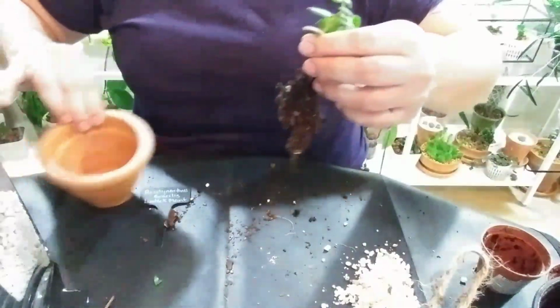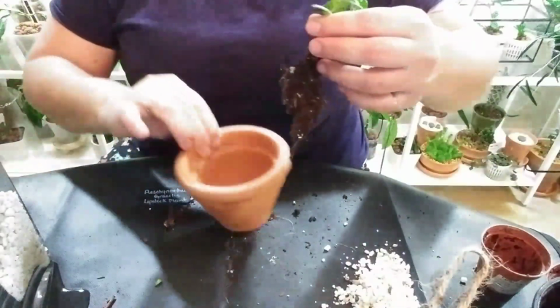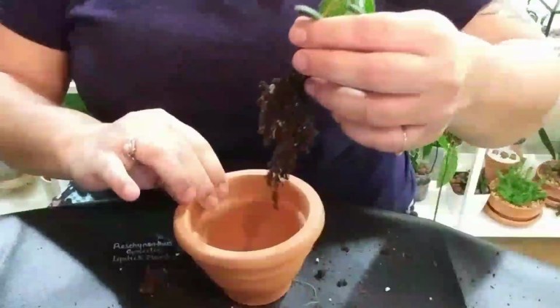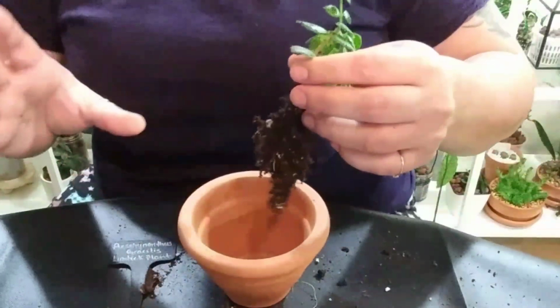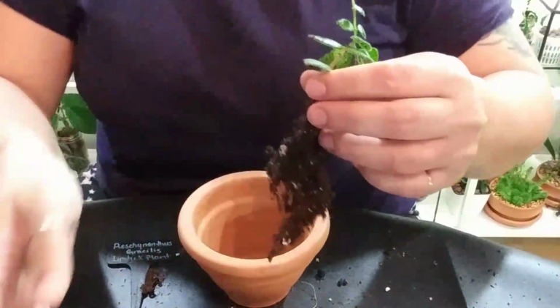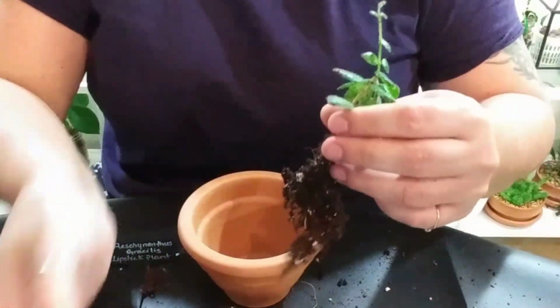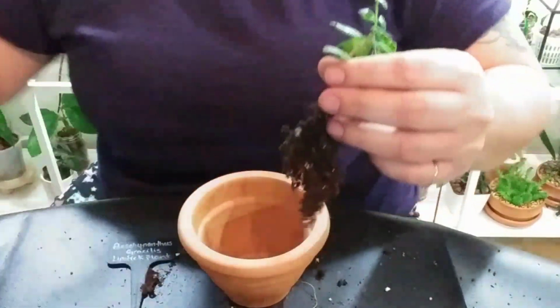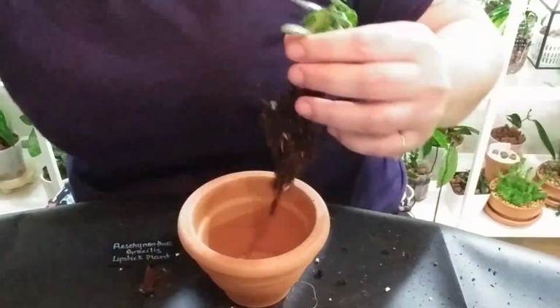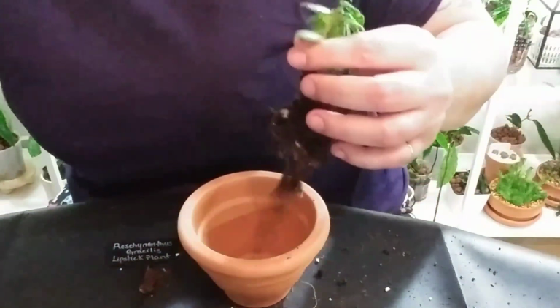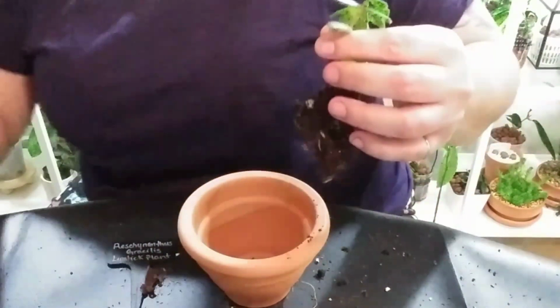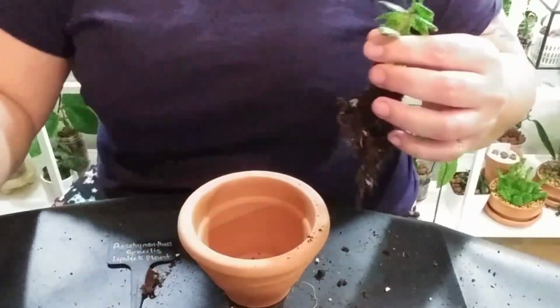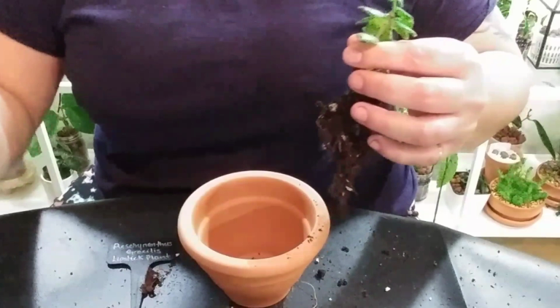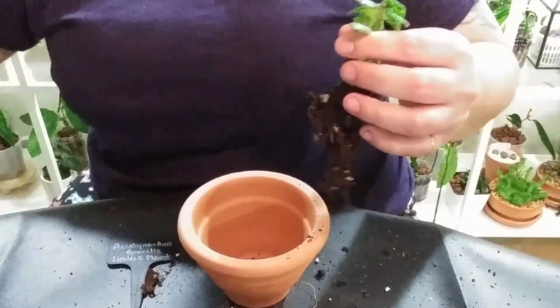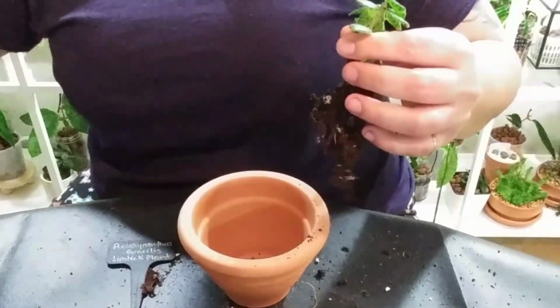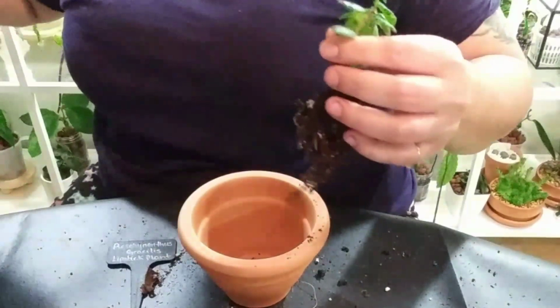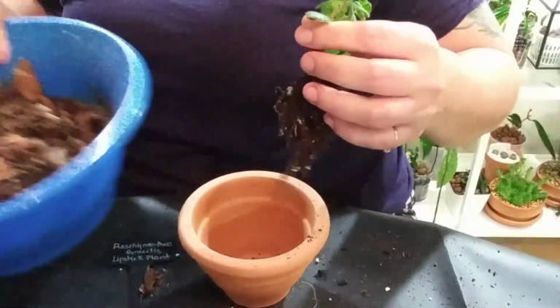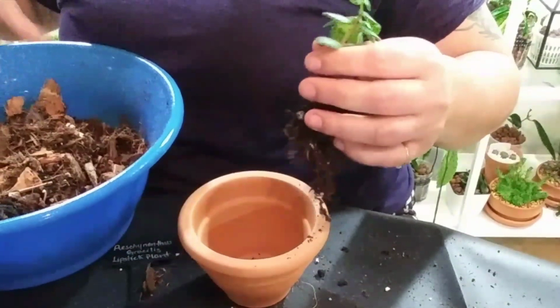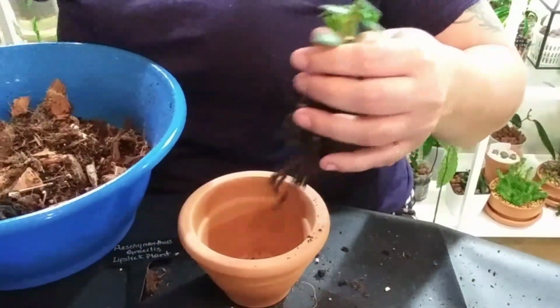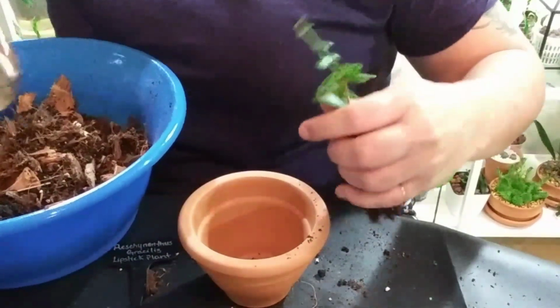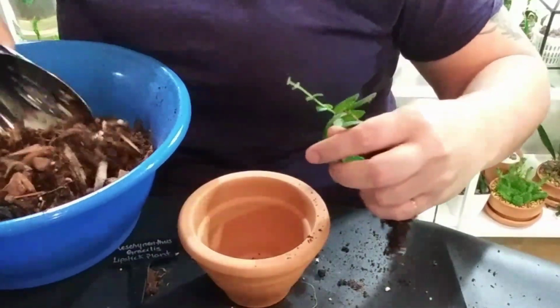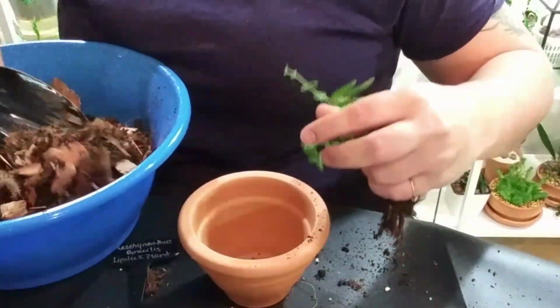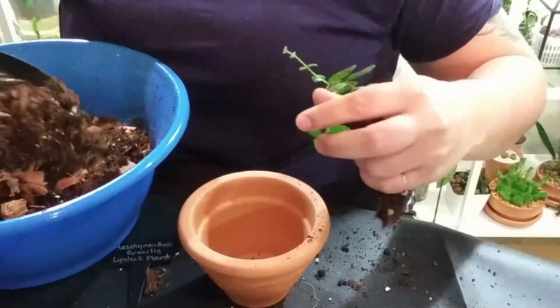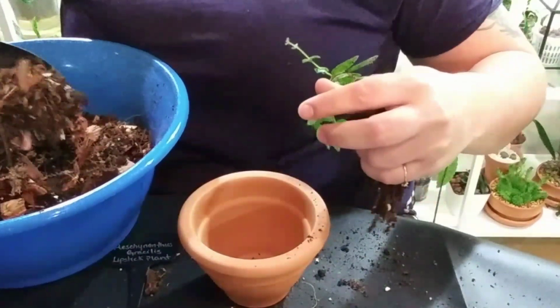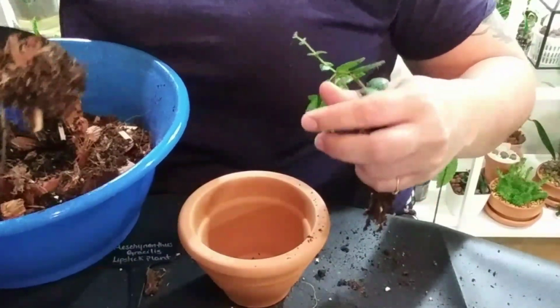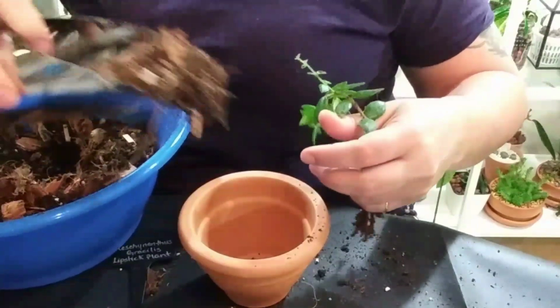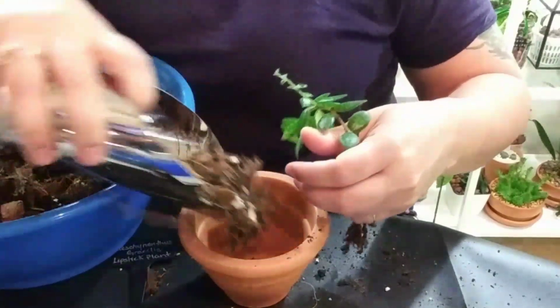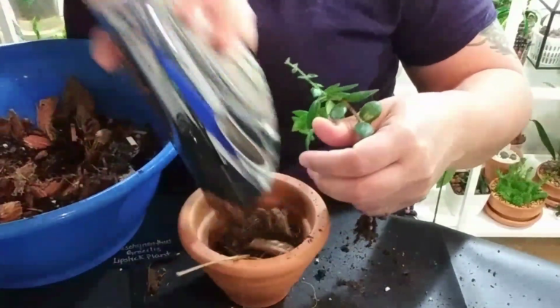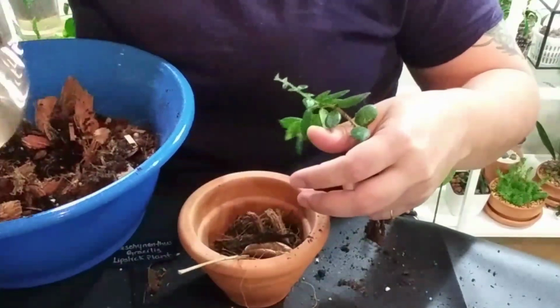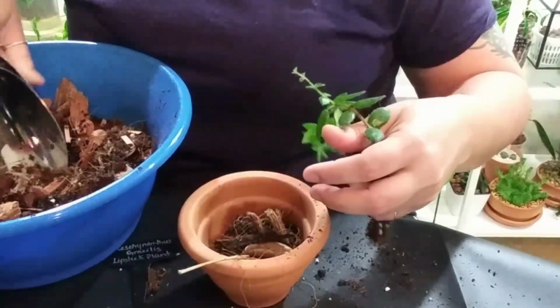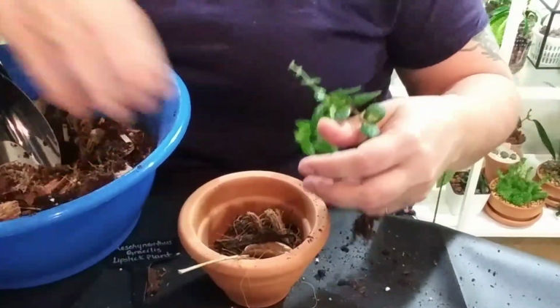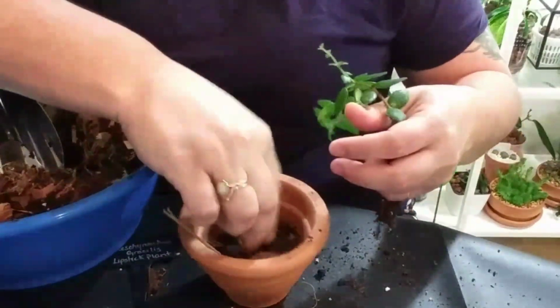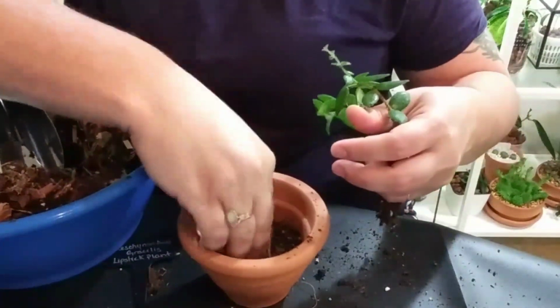I feel like I'm all over the place today — my apologies. You can tell when I'm off, you can definitely tell.